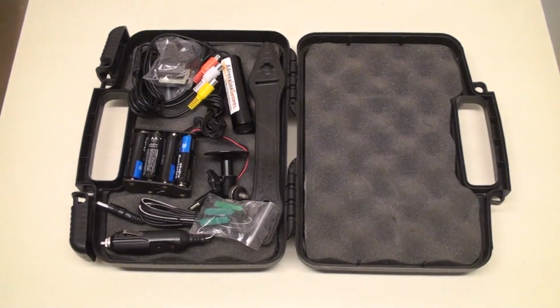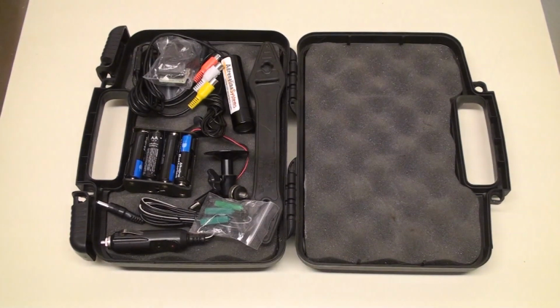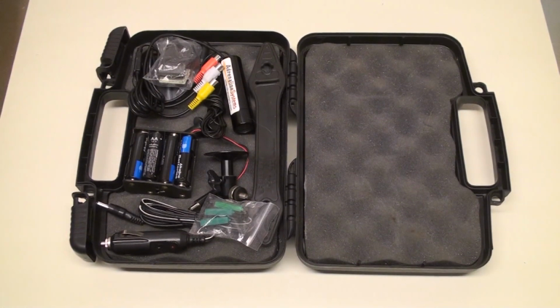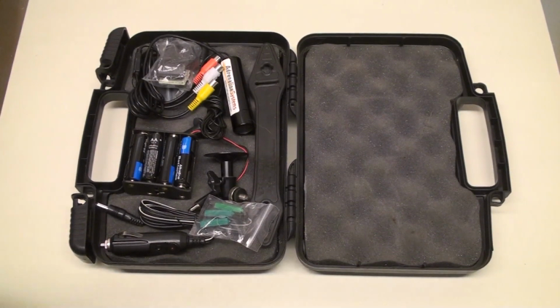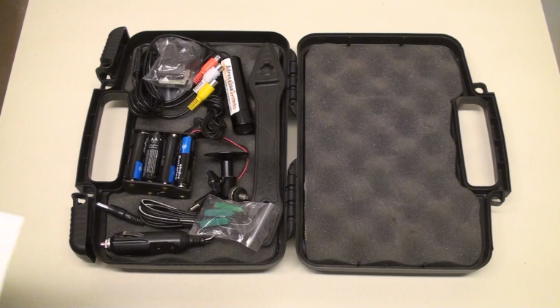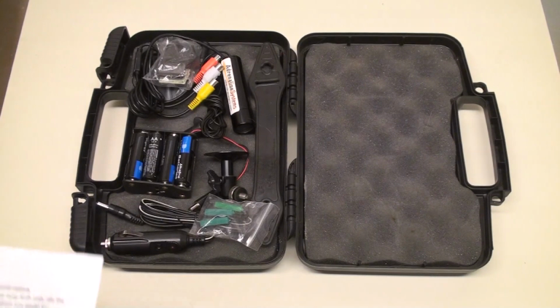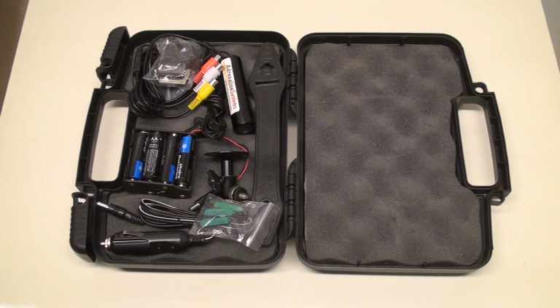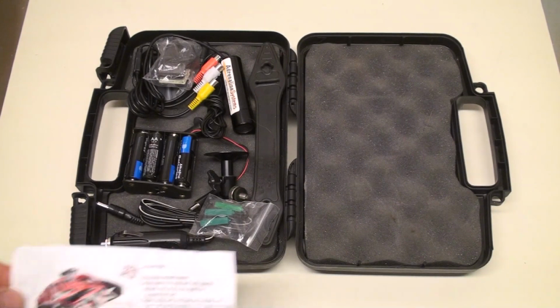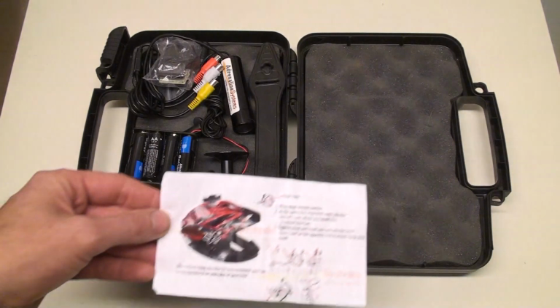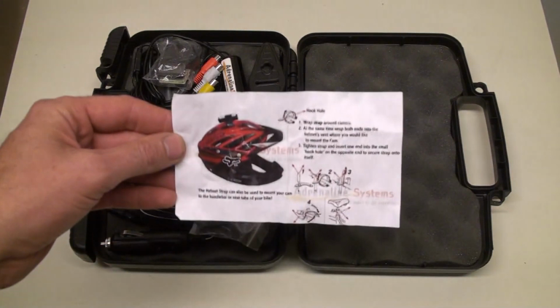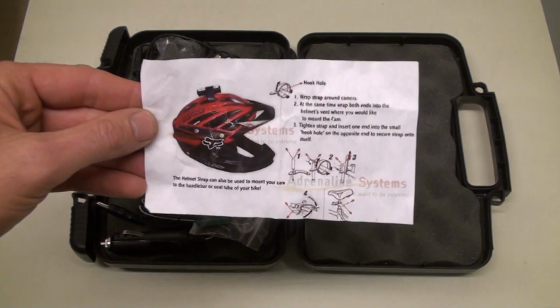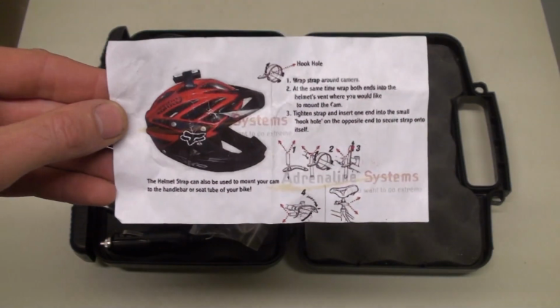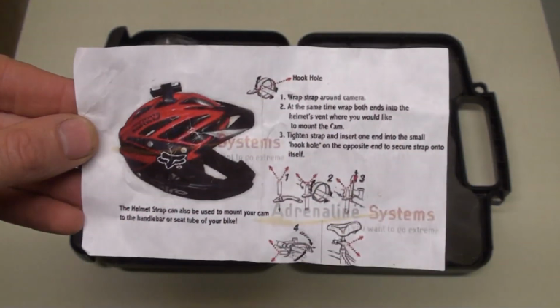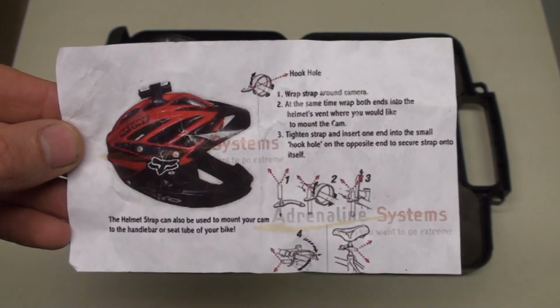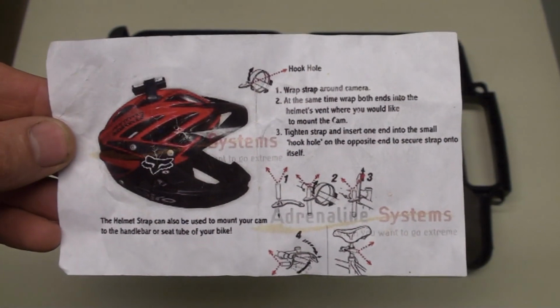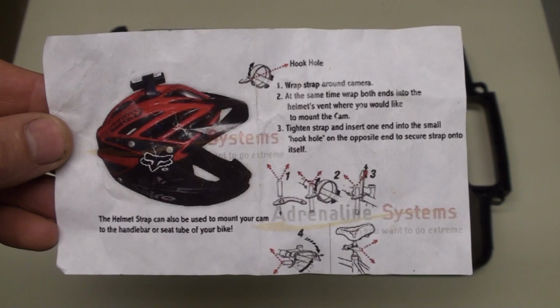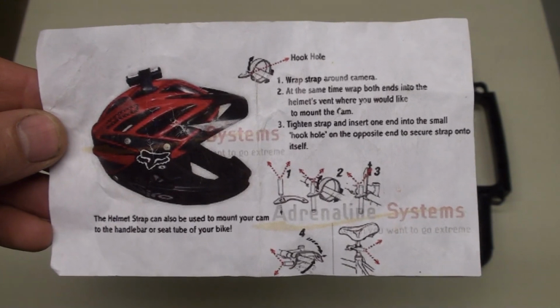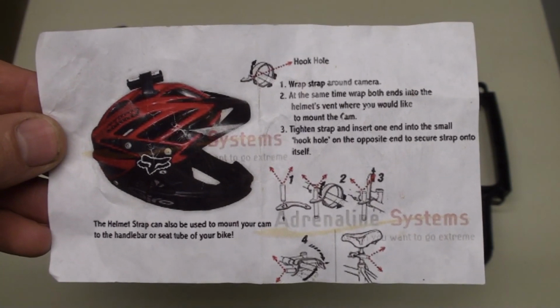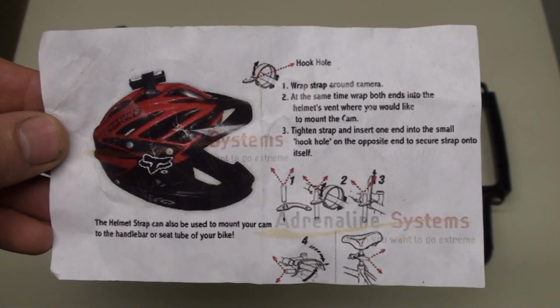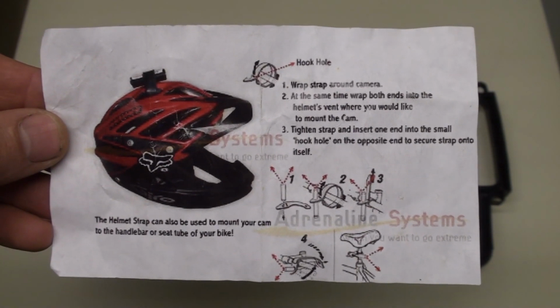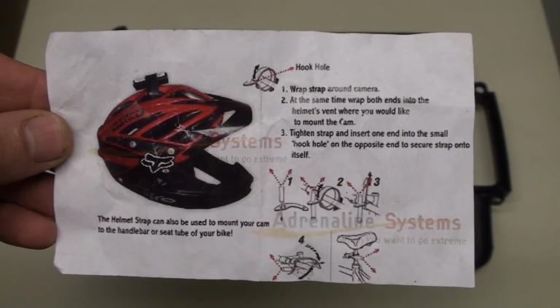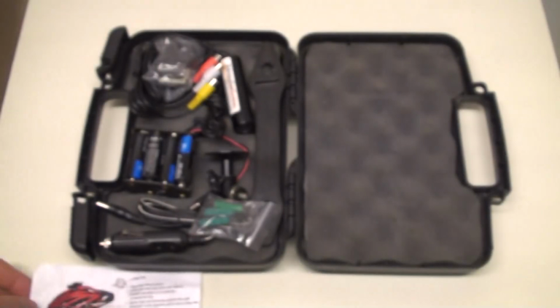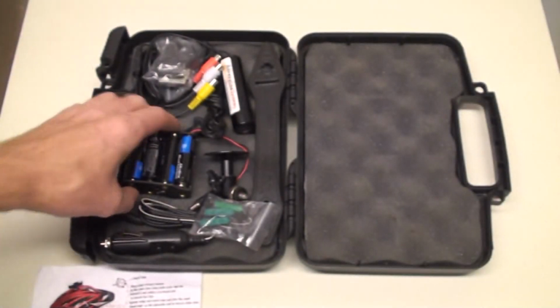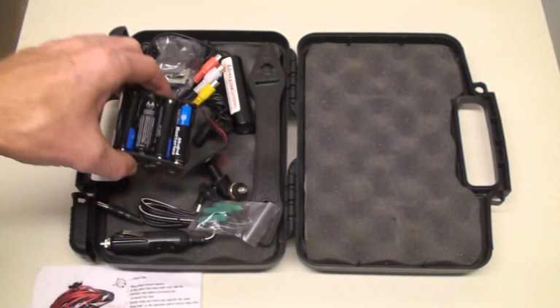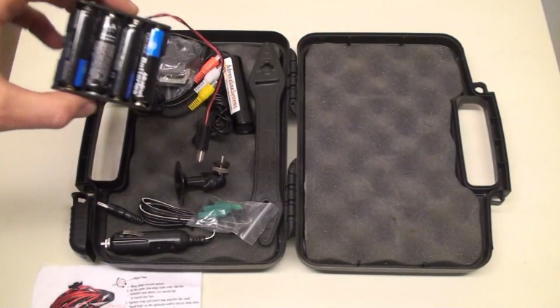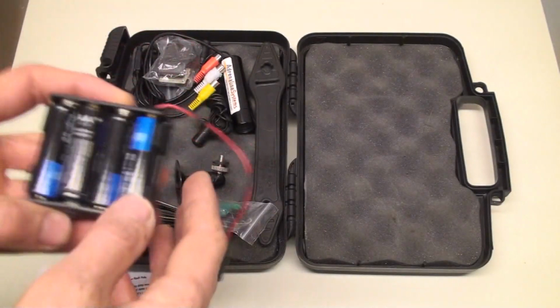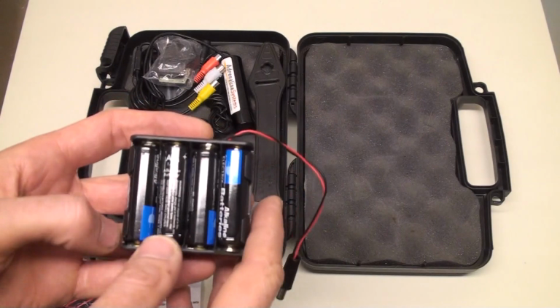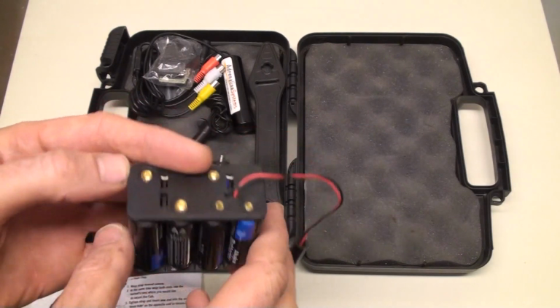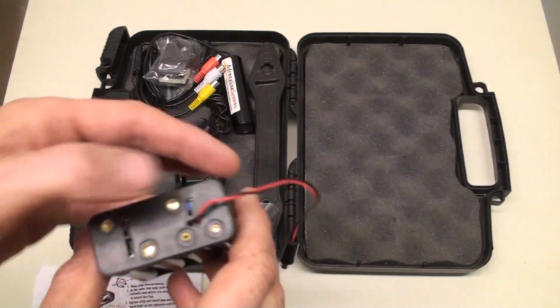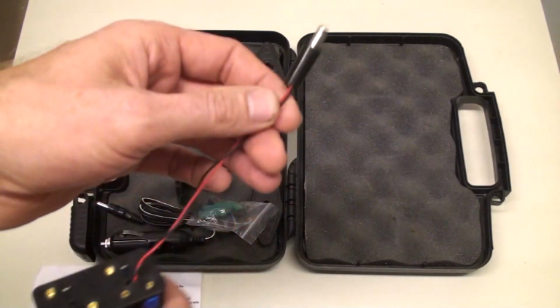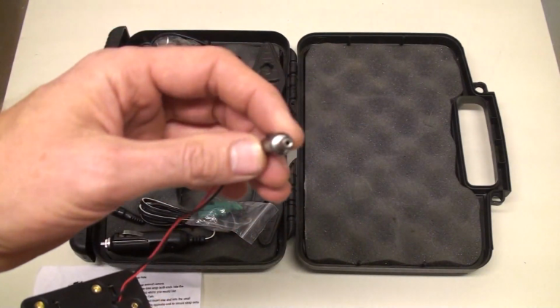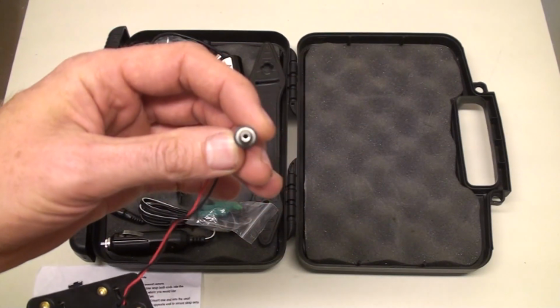Today we have this Adrenaline Systems helmet cam set up. You can see here we have a 12 volt battery pack with a plug.